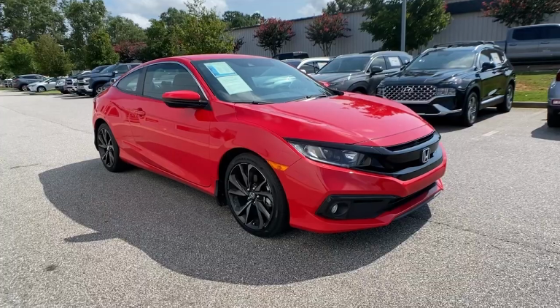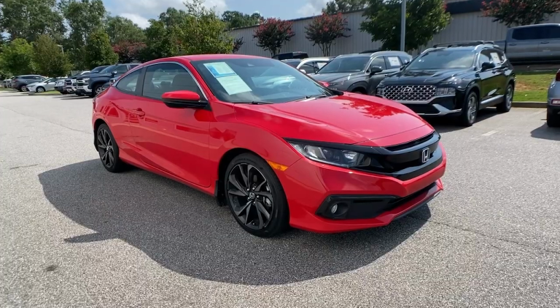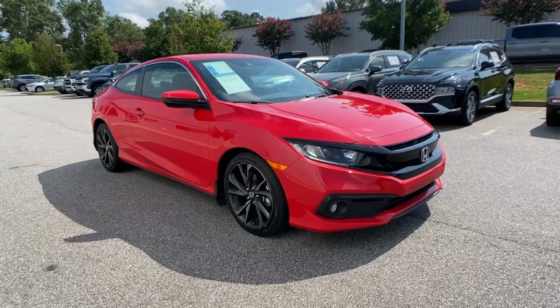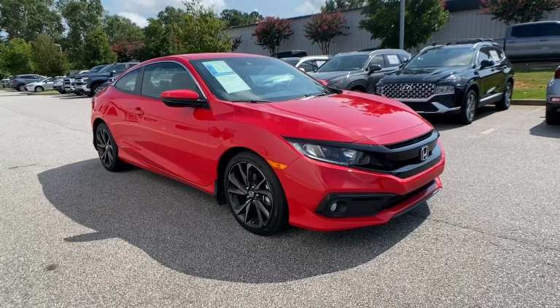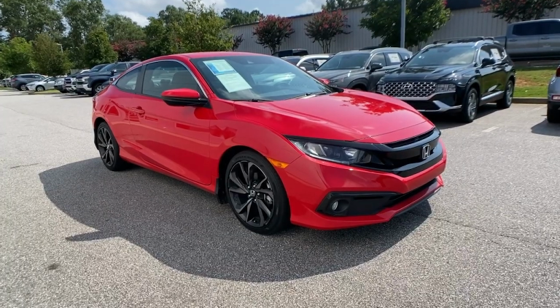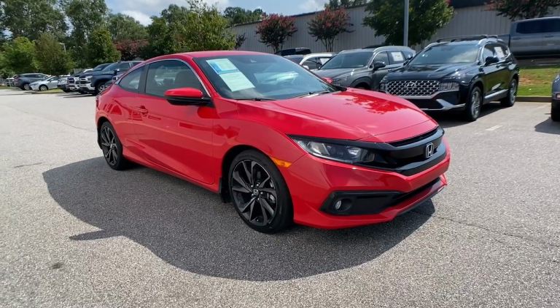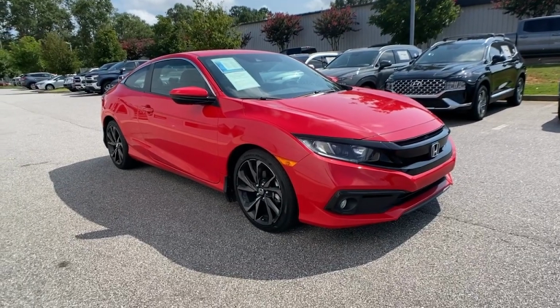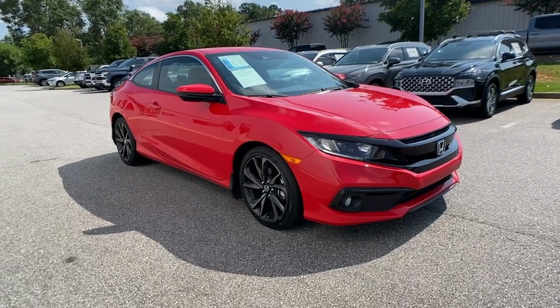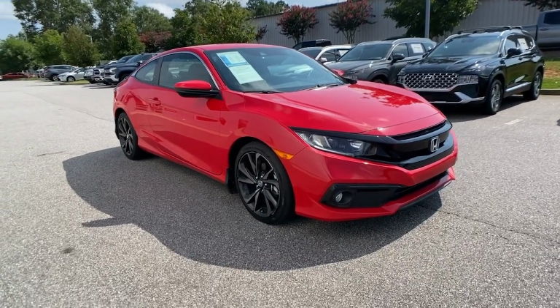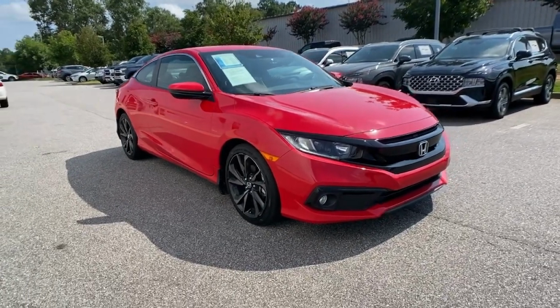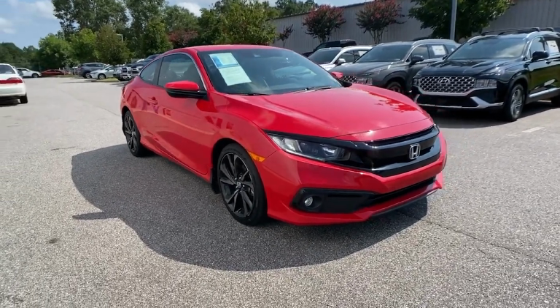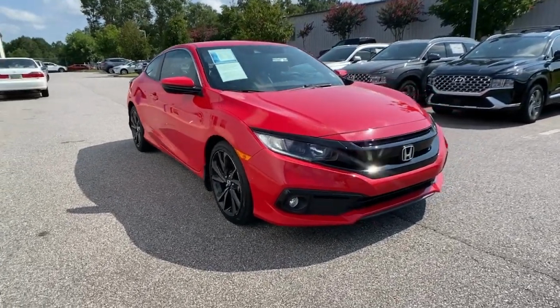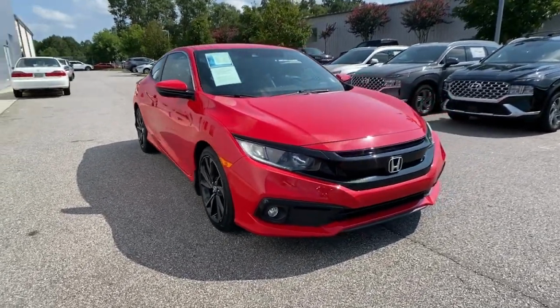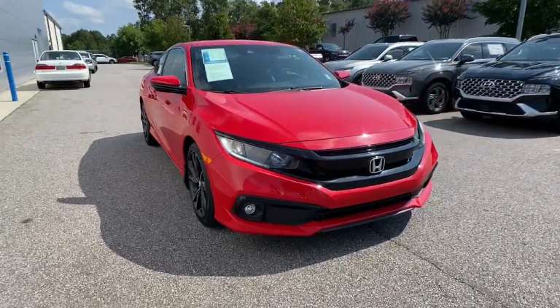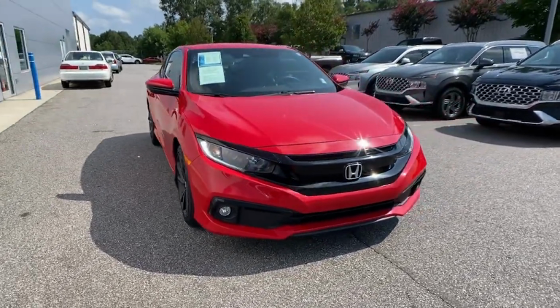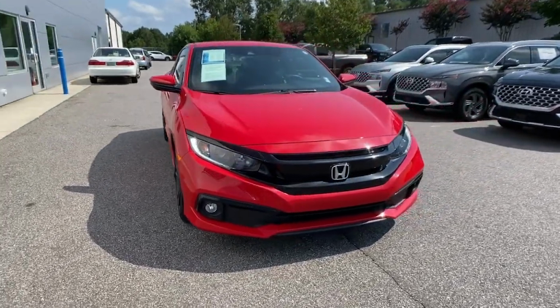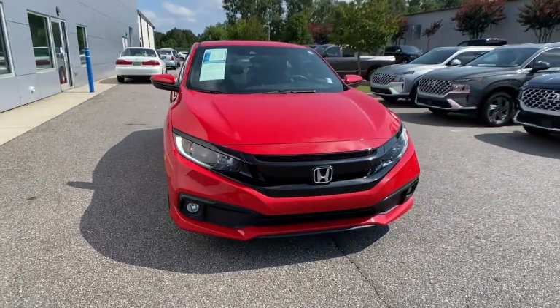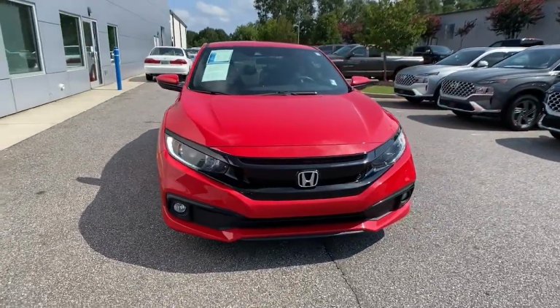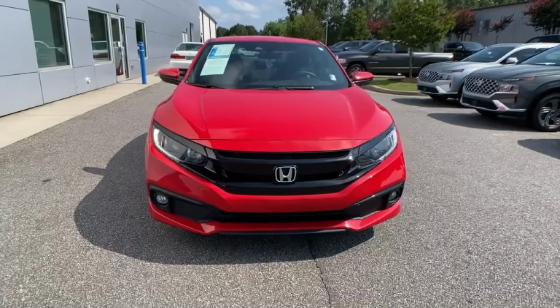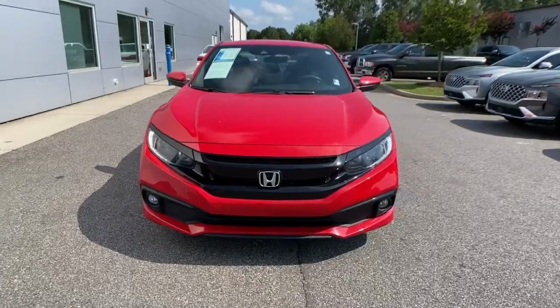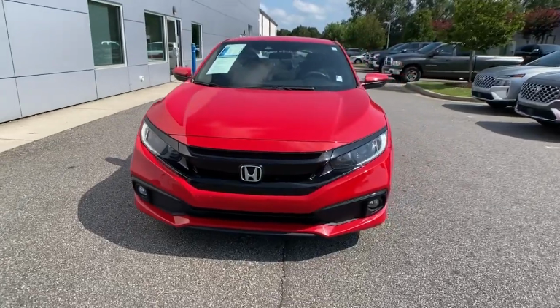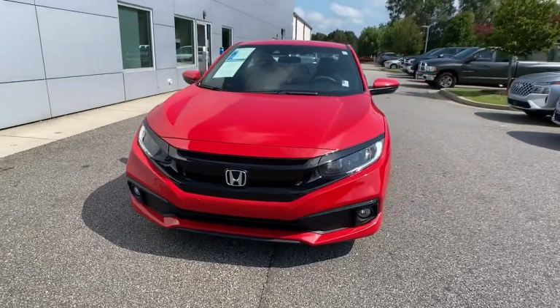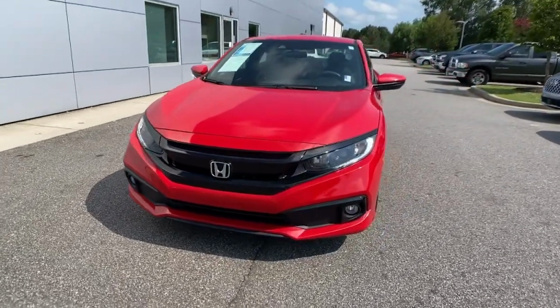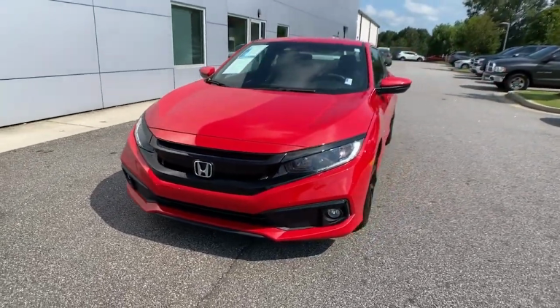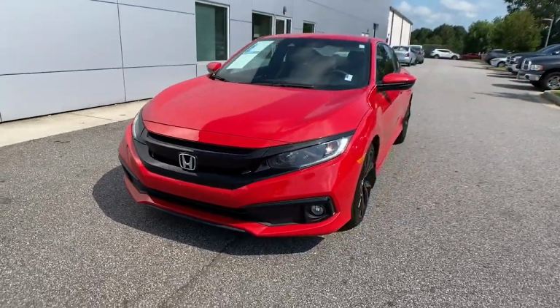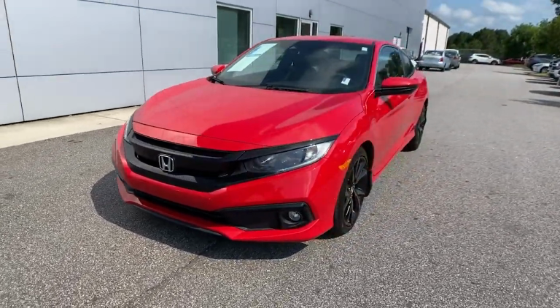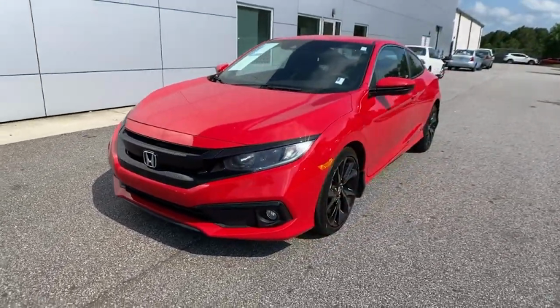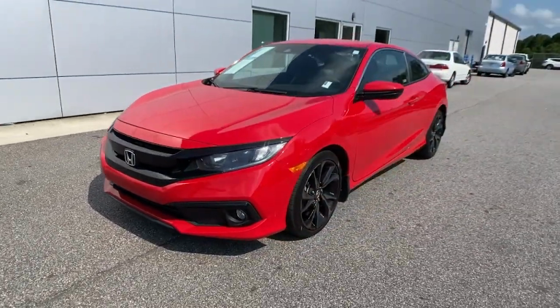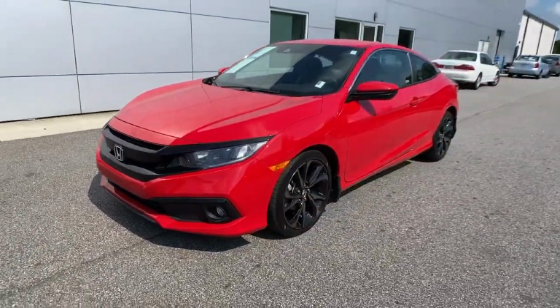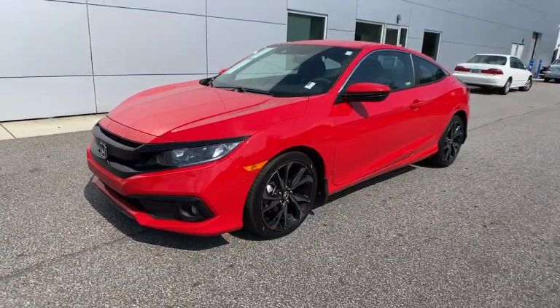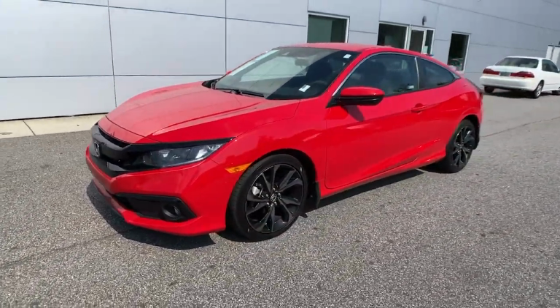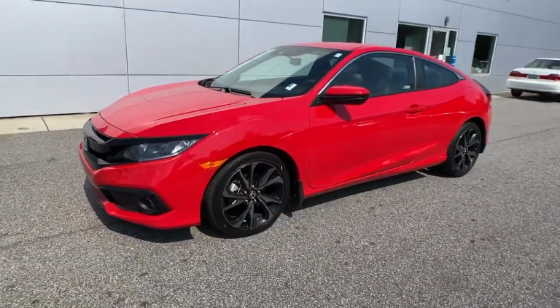You just found the 2019 Honda Civic. This vehicle still has fewer than 40,000 miles on the clock, so it won't last long.